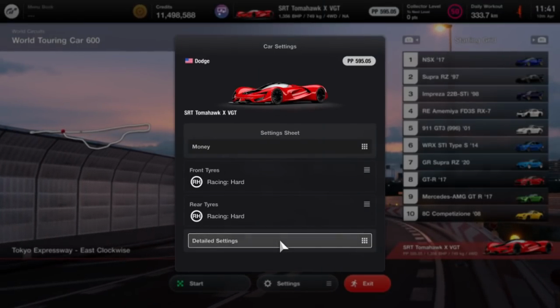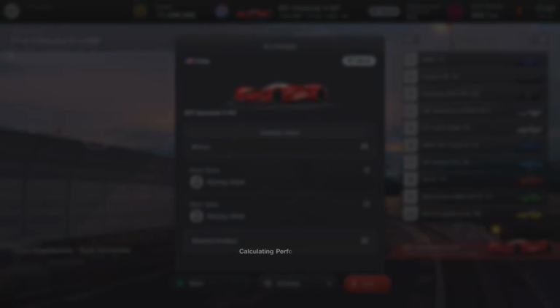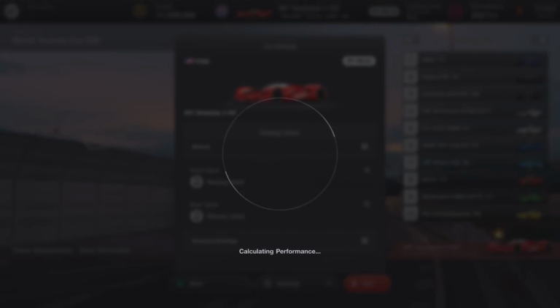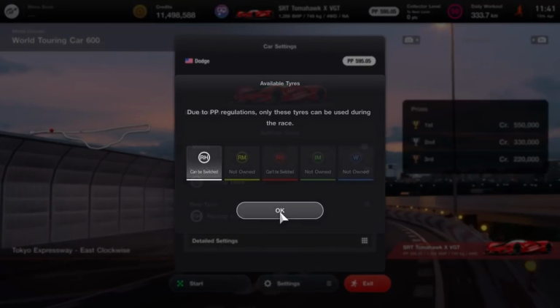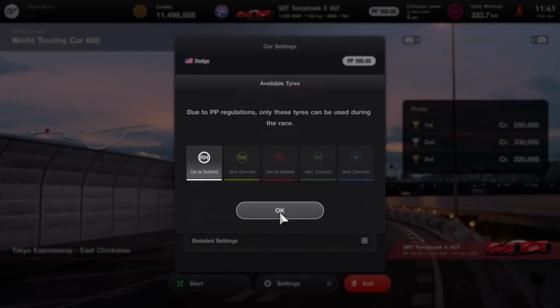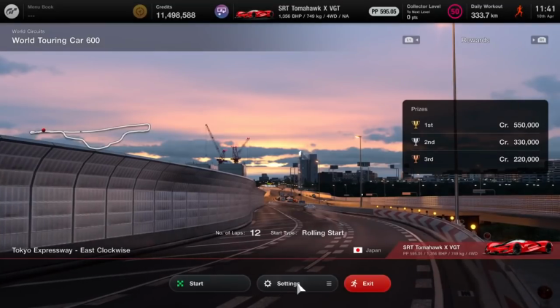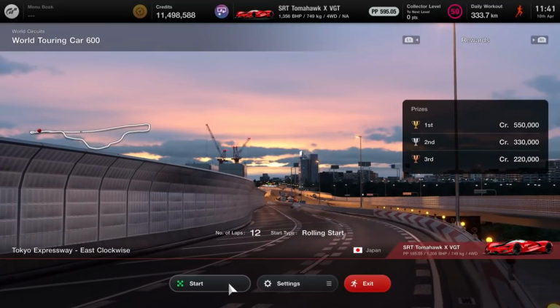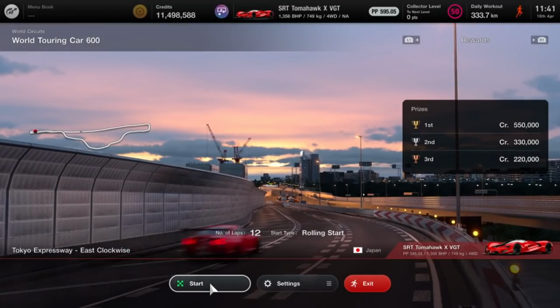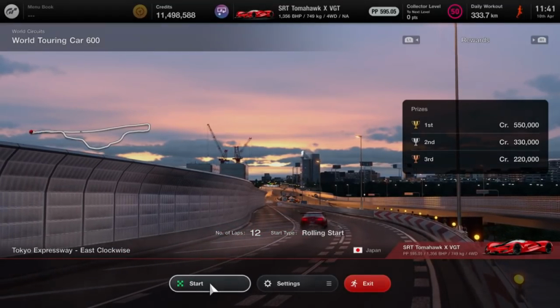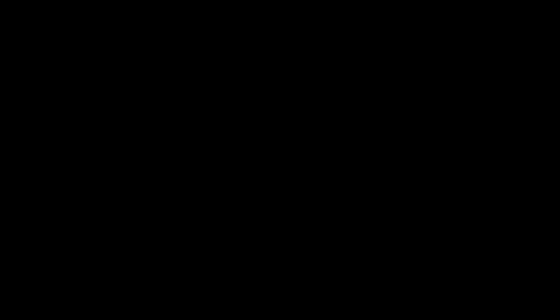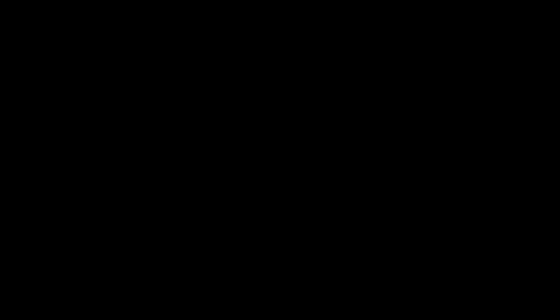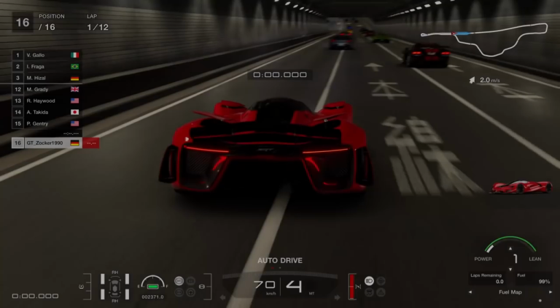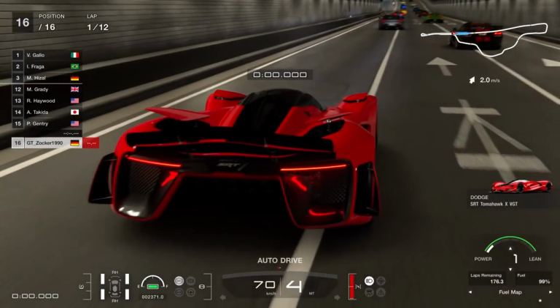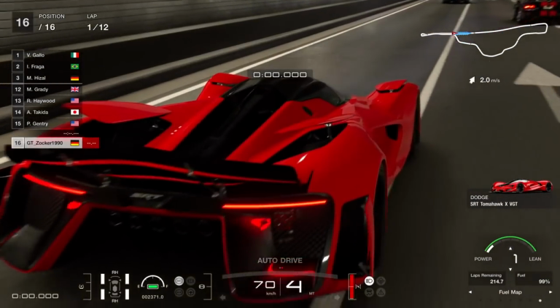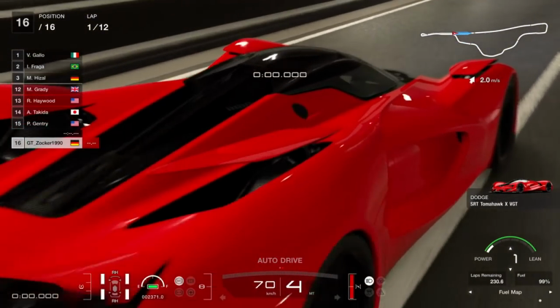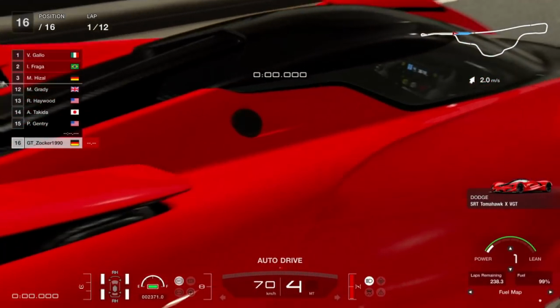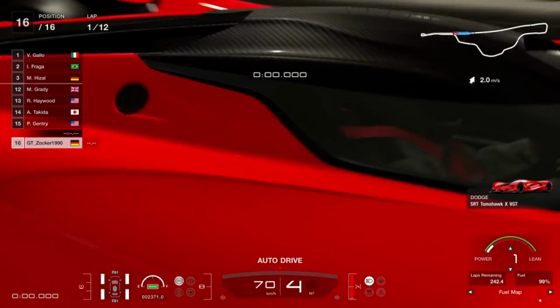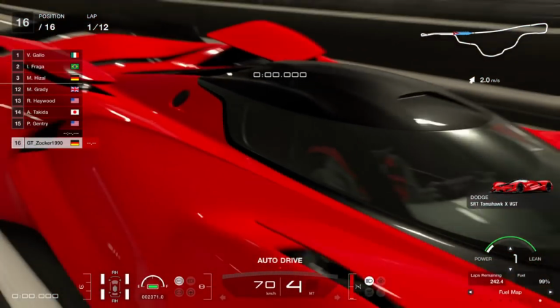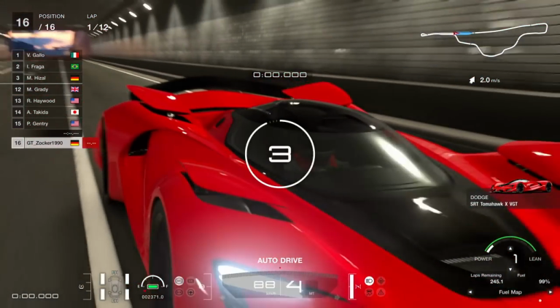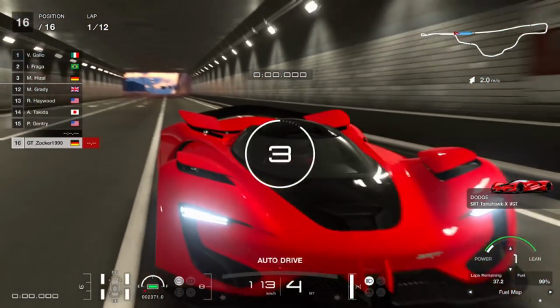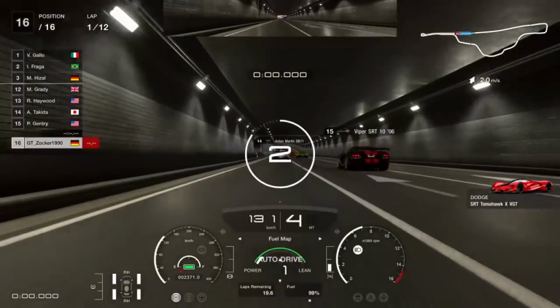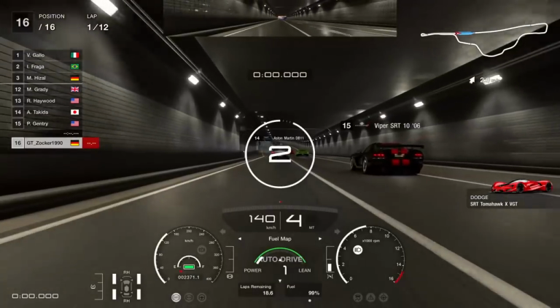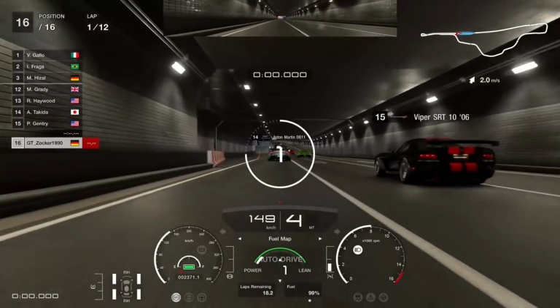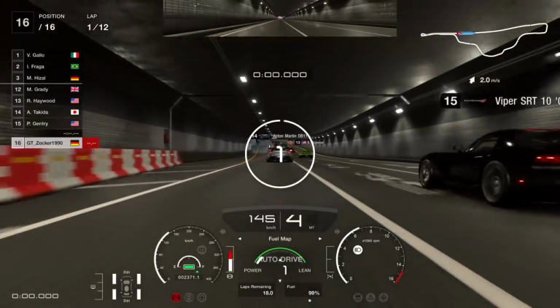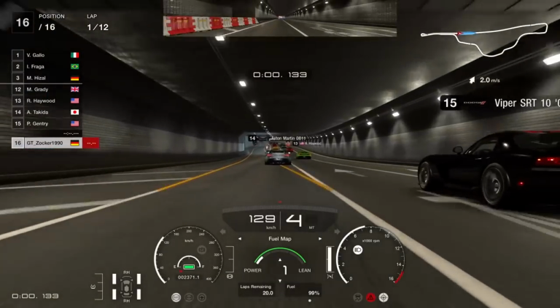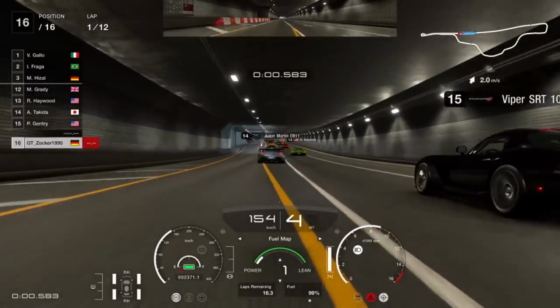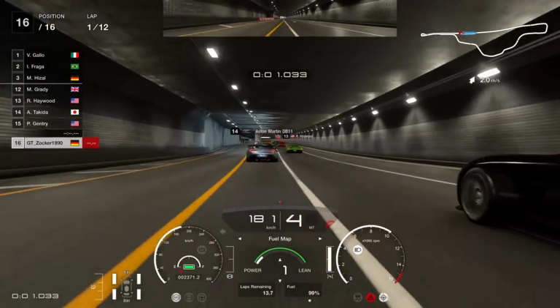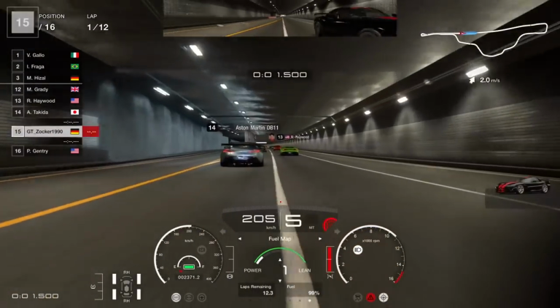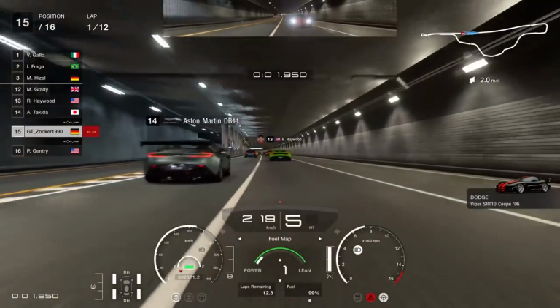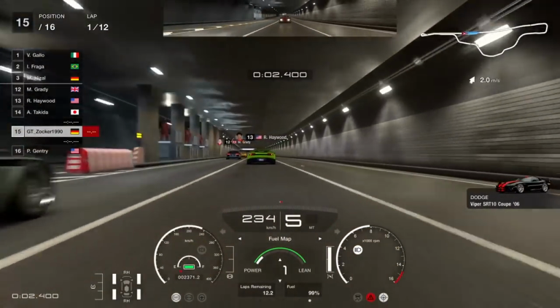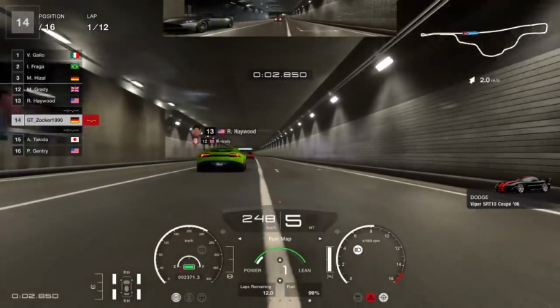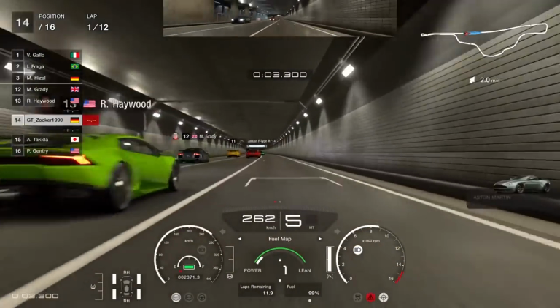I recommend using some driving assists to make the Tomahawk easier to drive, which helps us get good lap times and finish the race as fast as possible. For the clean race bonus, penalties don't matter.